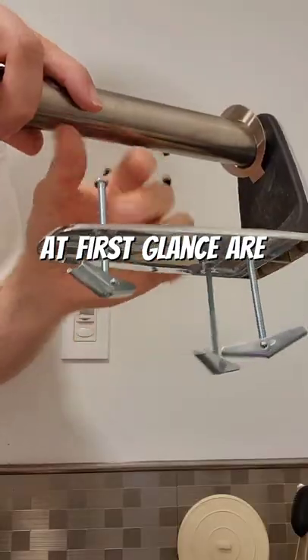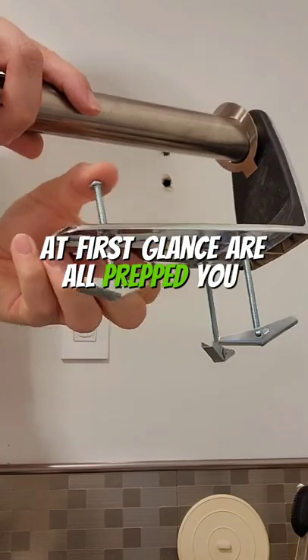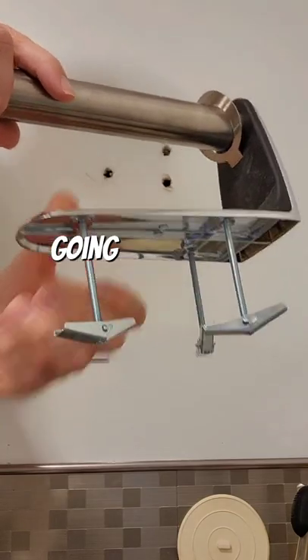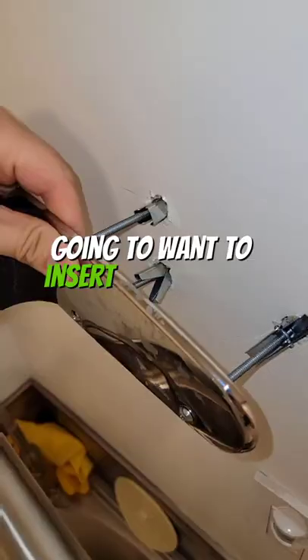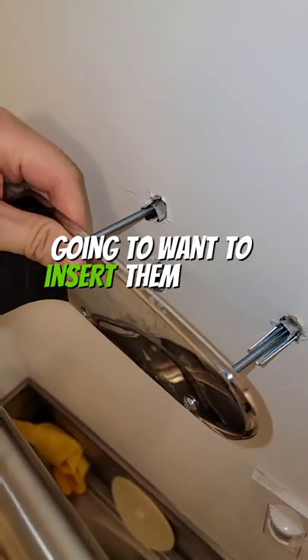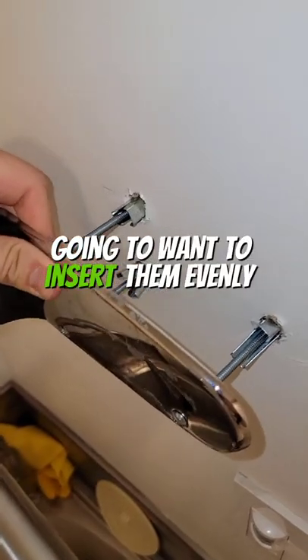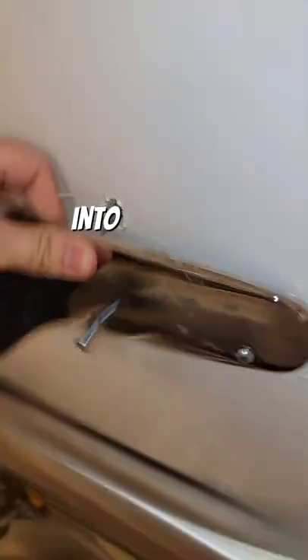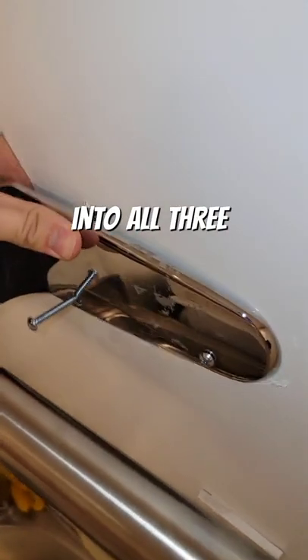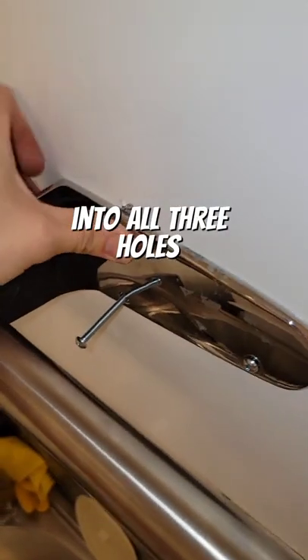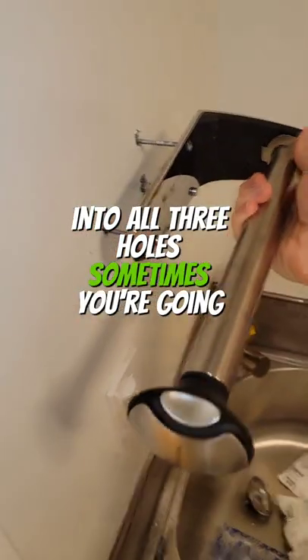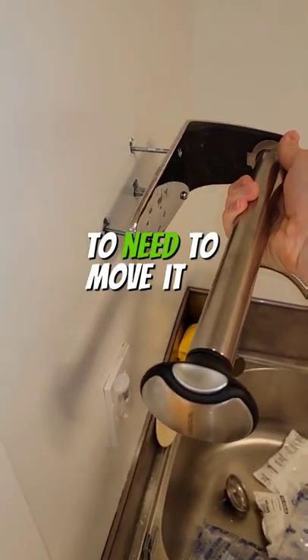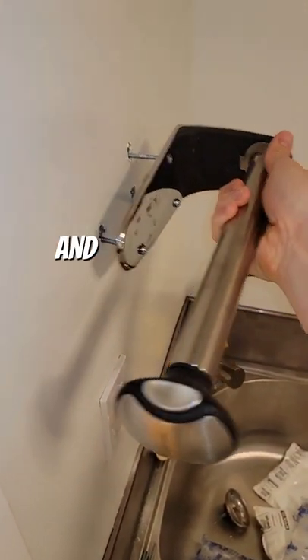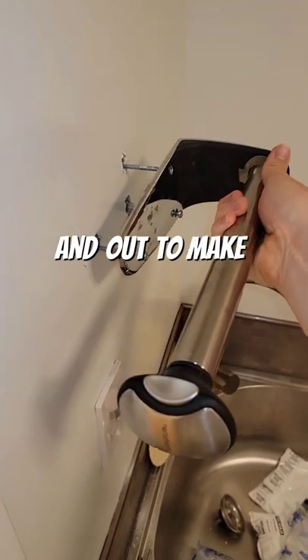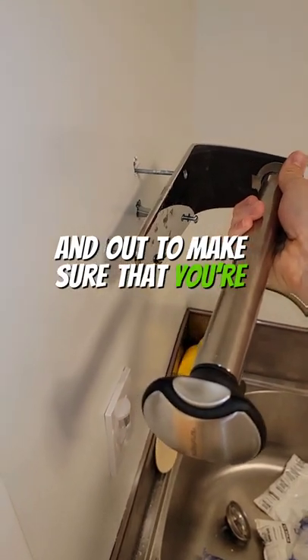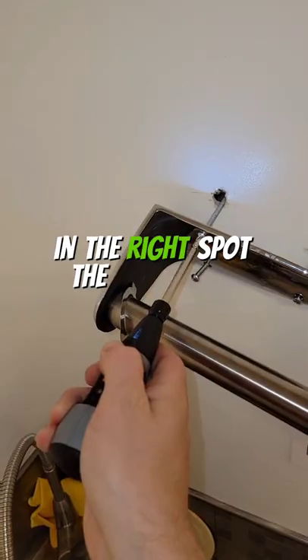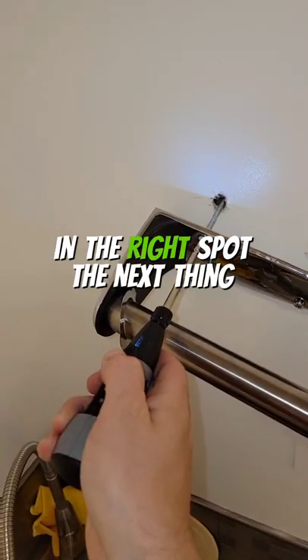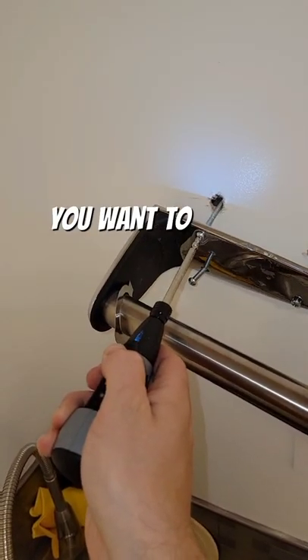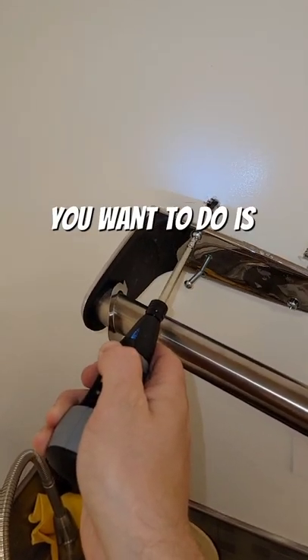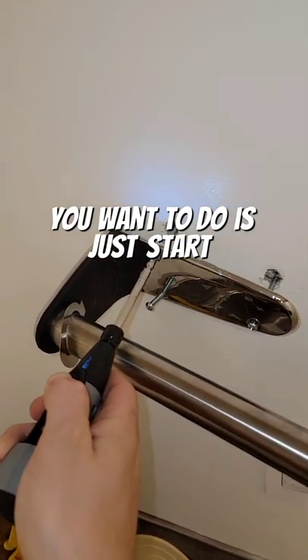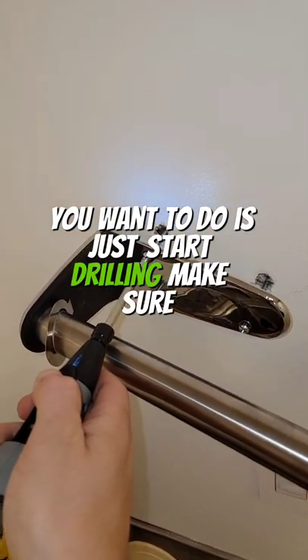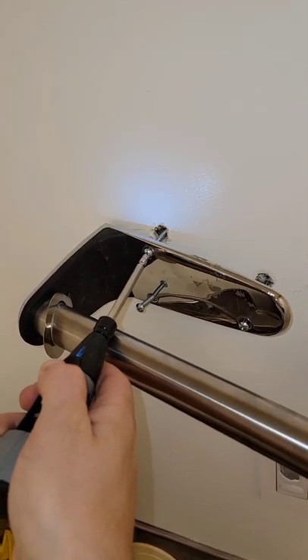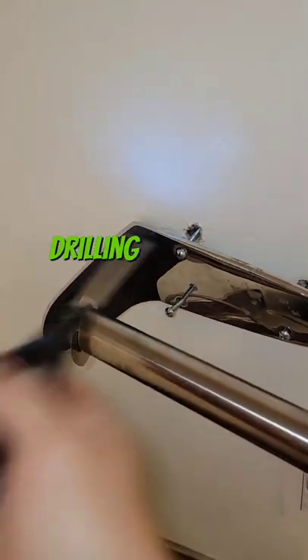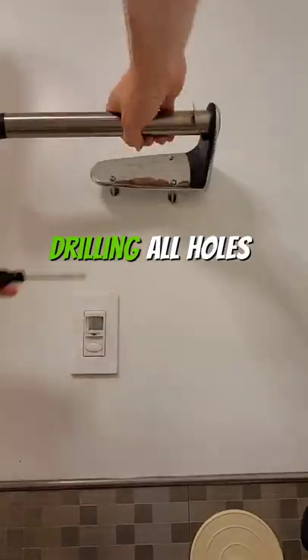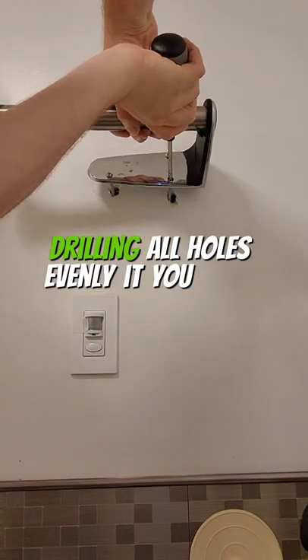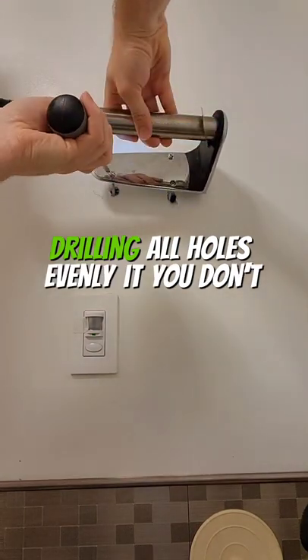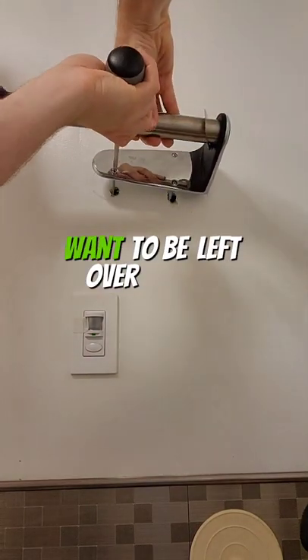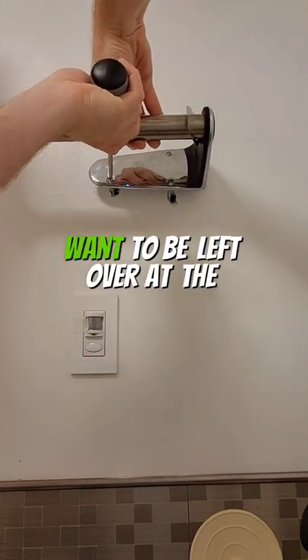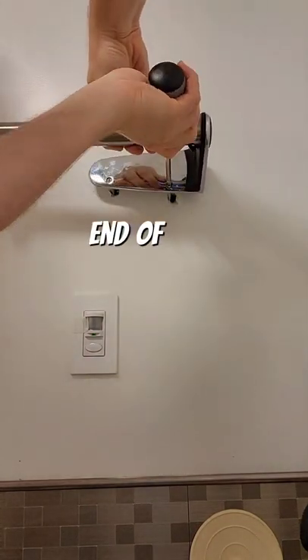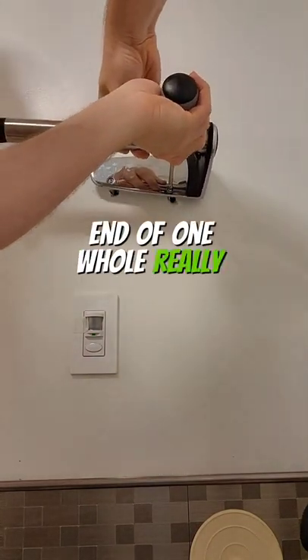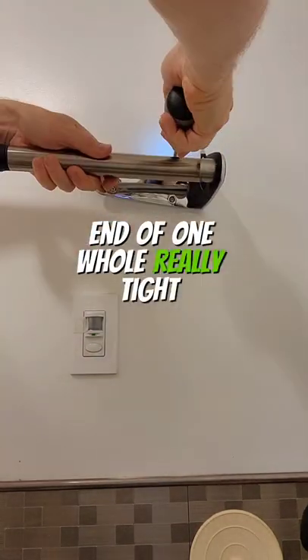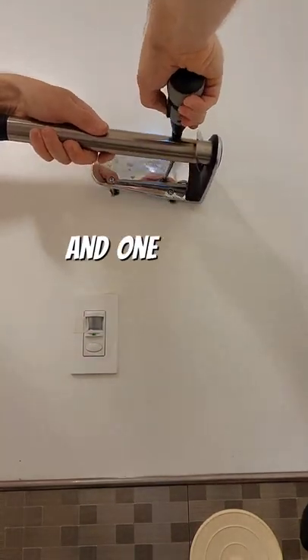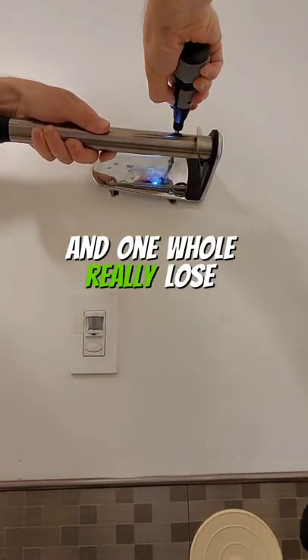Once they're all prepped, you're going to want to insert them evenly into all three holes. Sometimes you're going to need to move it in and out to make sure that you're in the right spot. The next thing you want to do is just start drilling. Make sure you're drilling all holes evenly — you don't want to end up with one hole really tight and one hole really loose.